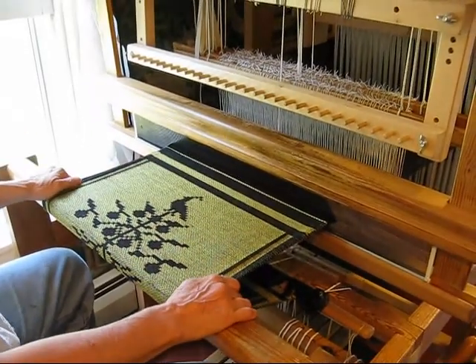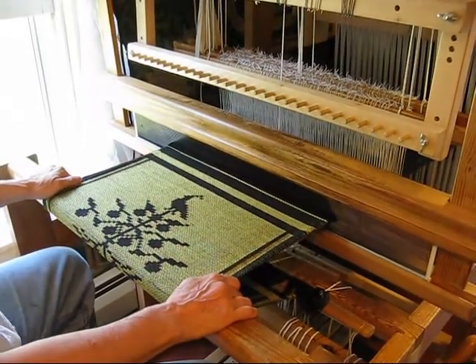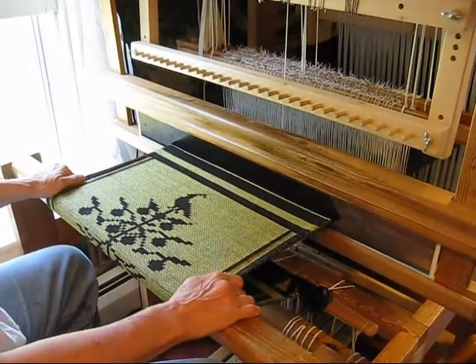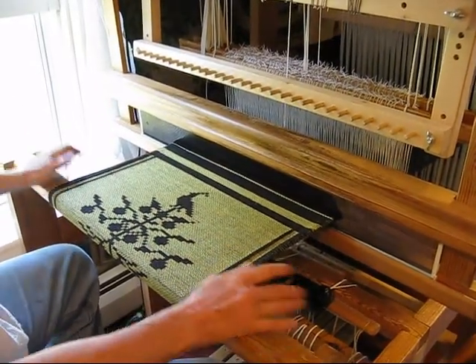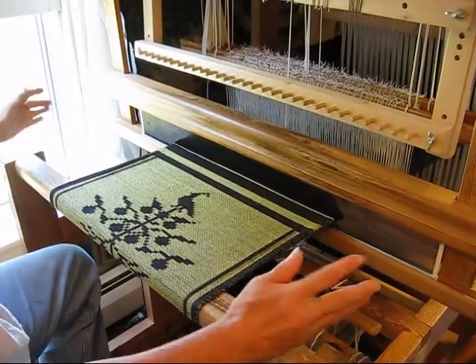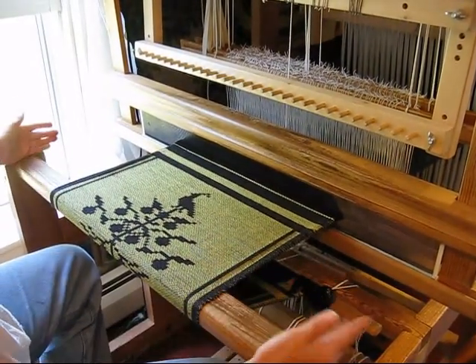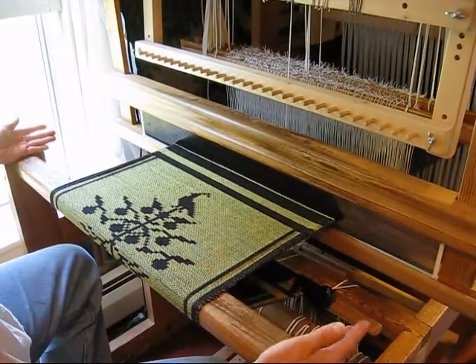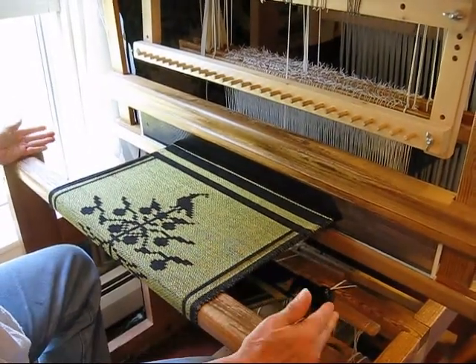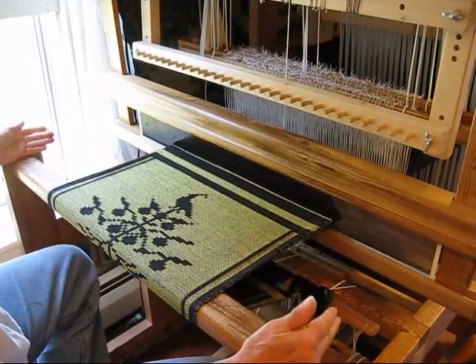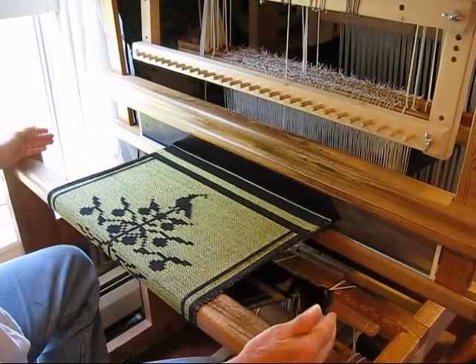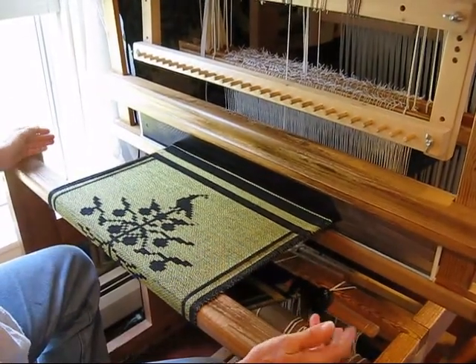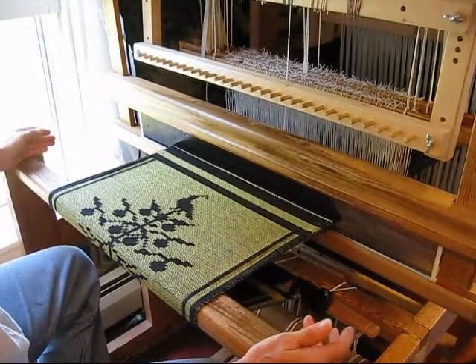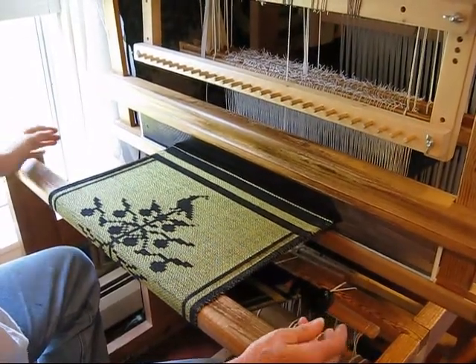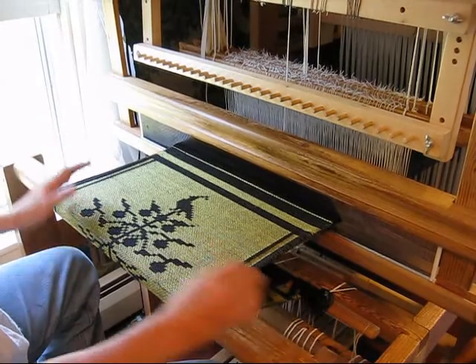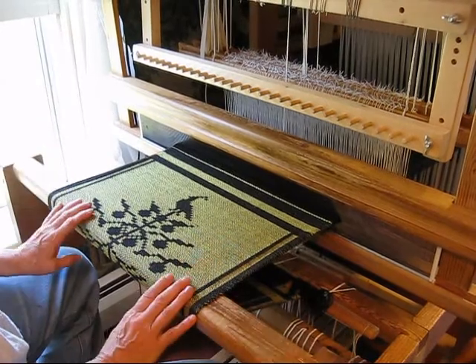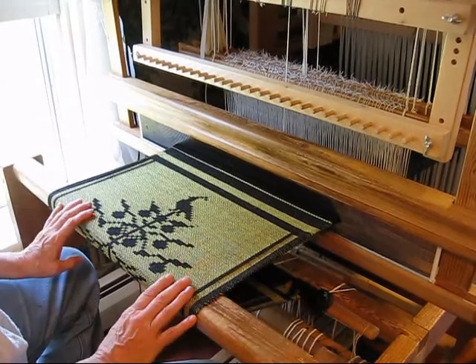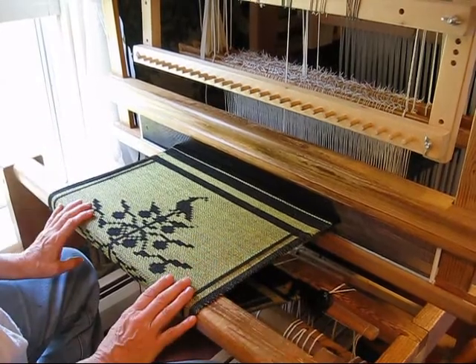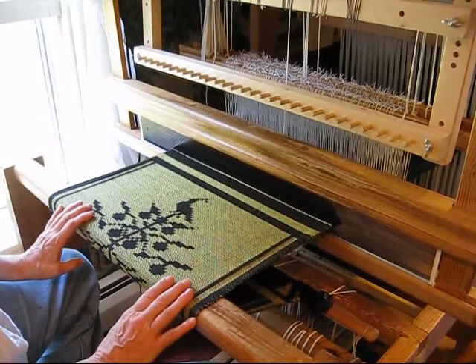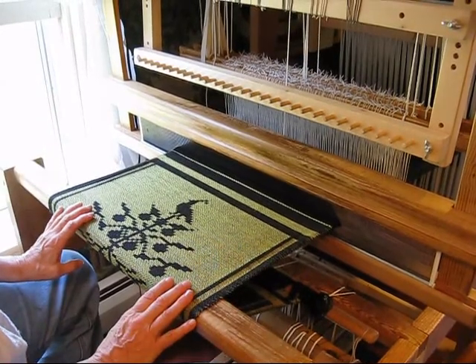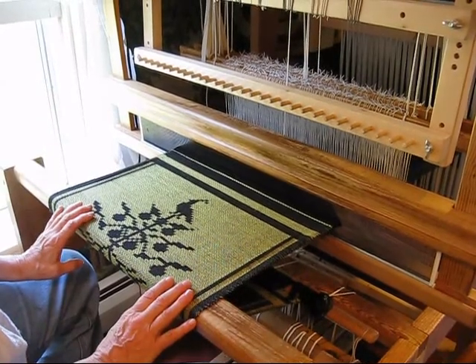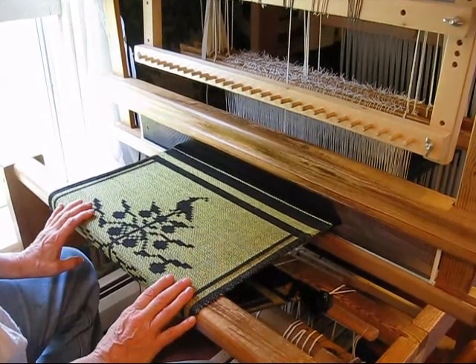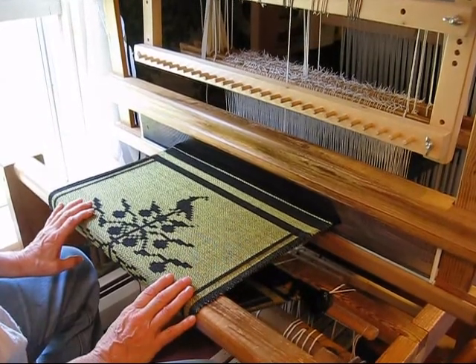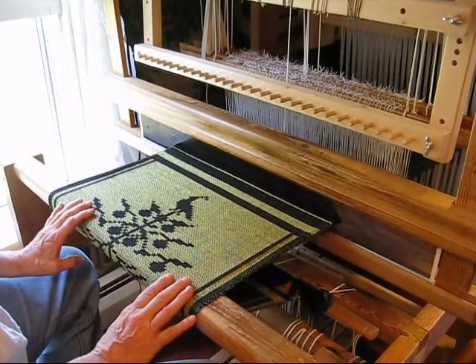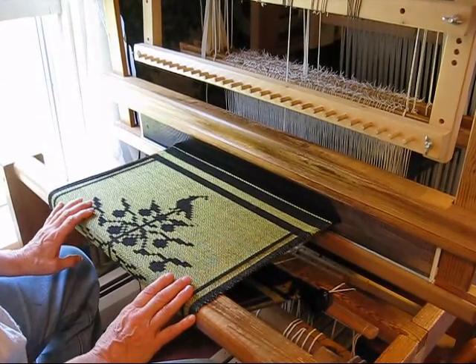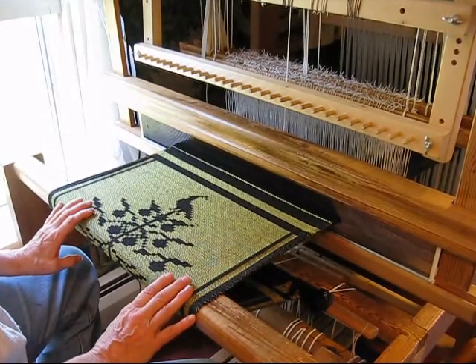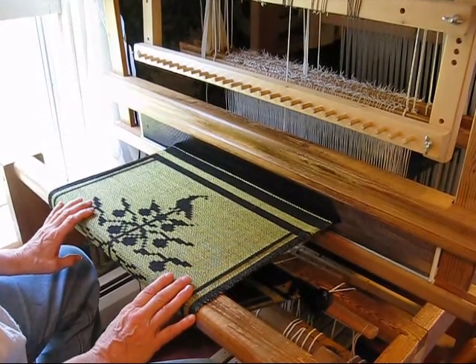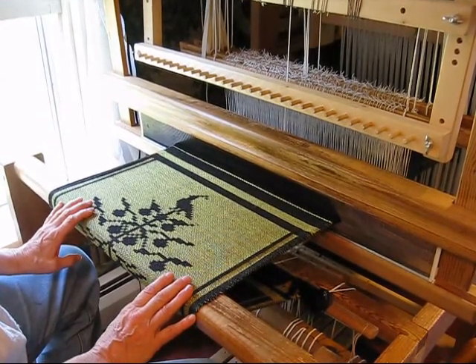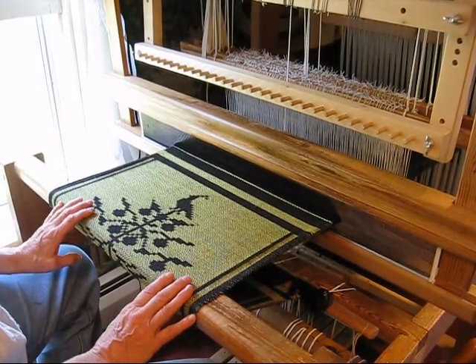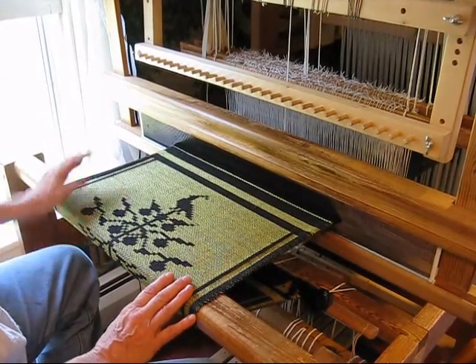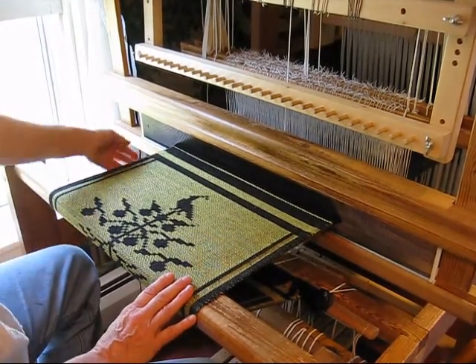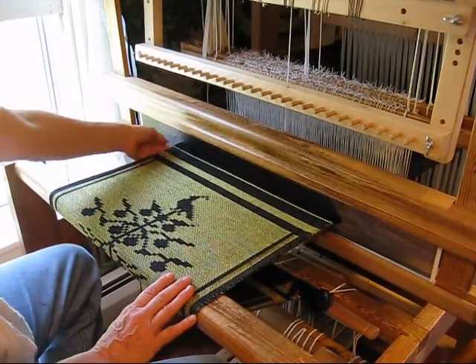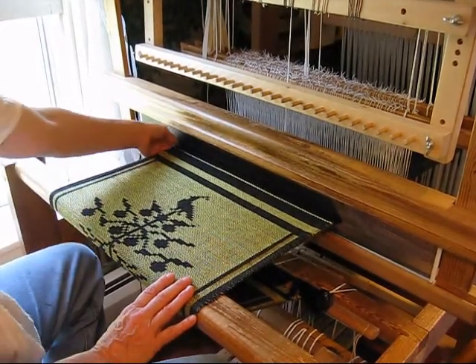We have this 80 centimeter loom set up, and we also have a 150 centimeter loom set up downstairs with the same black warp.